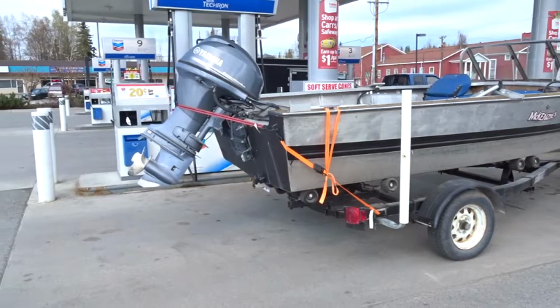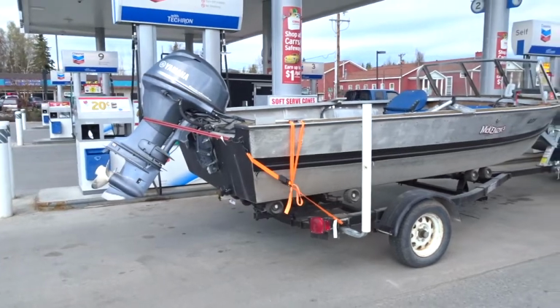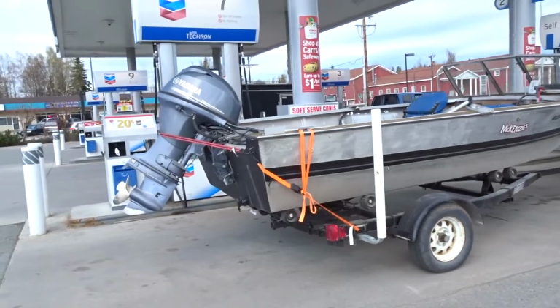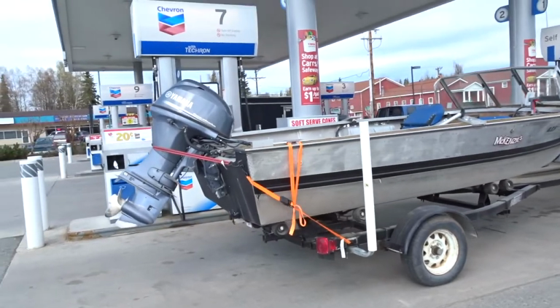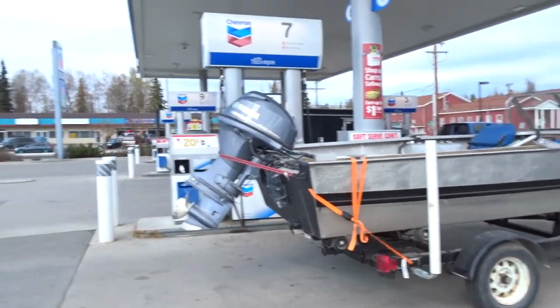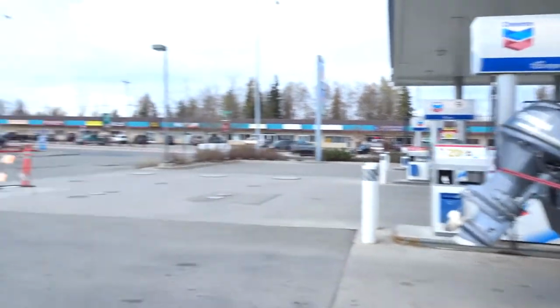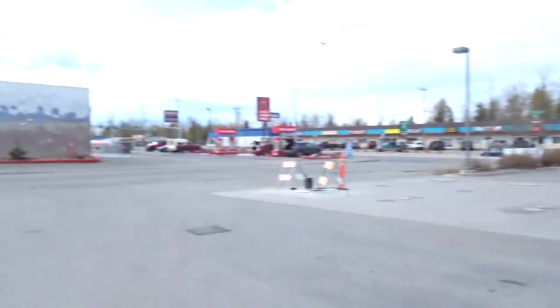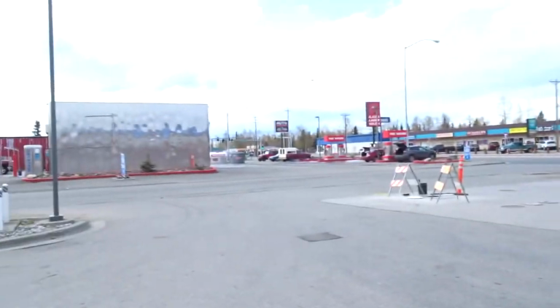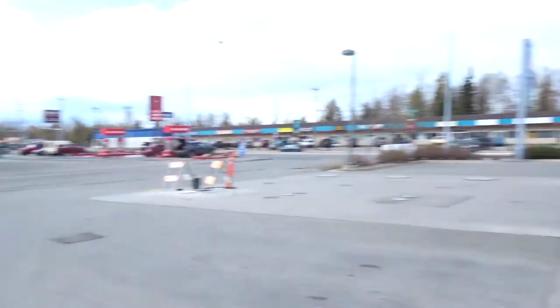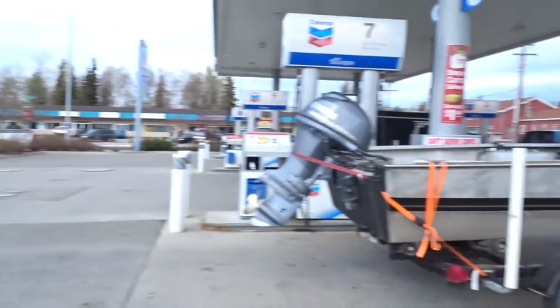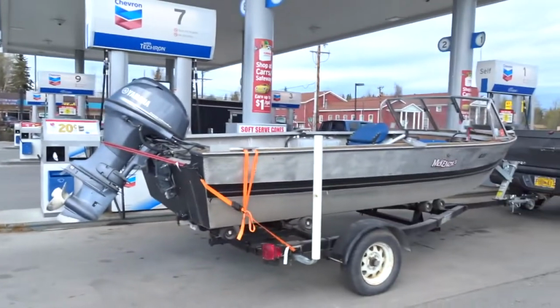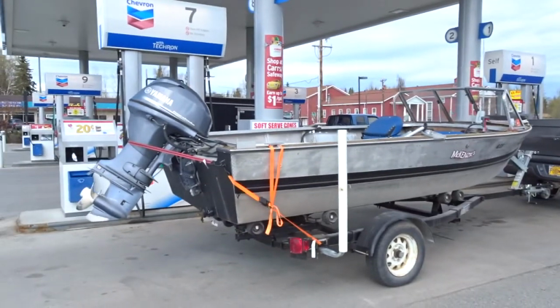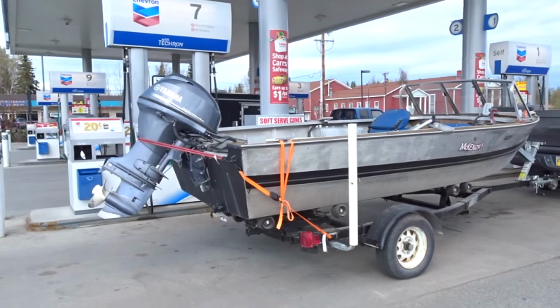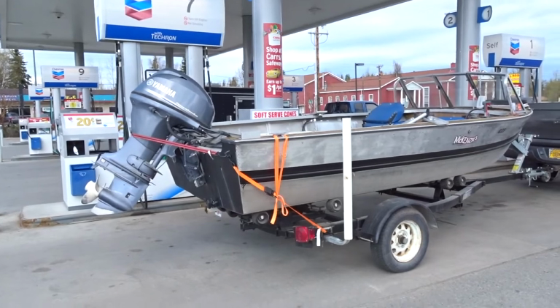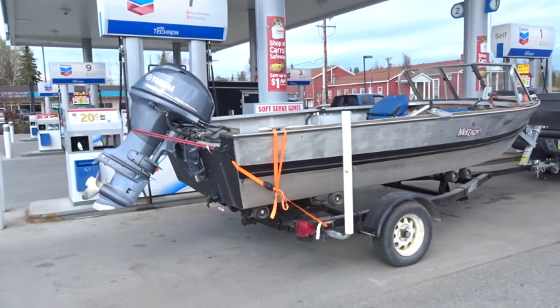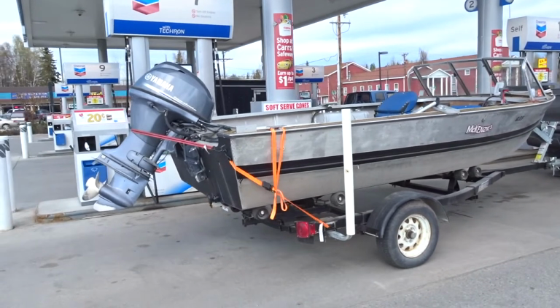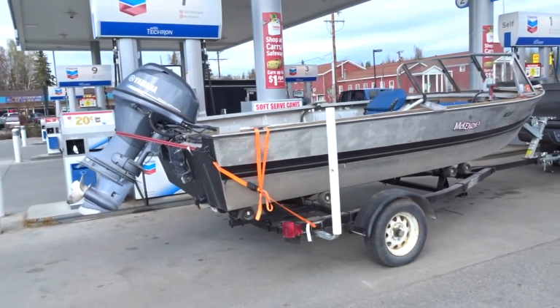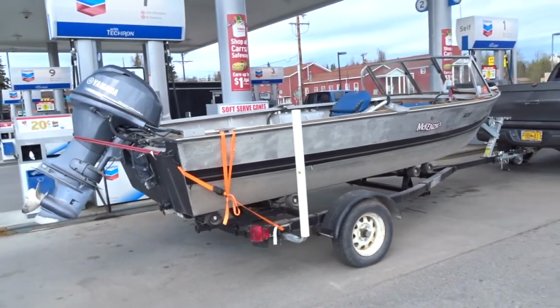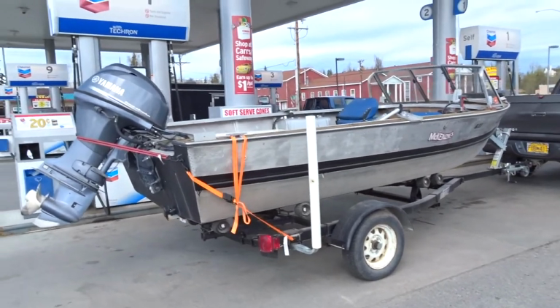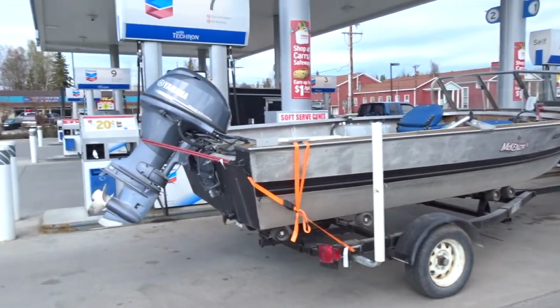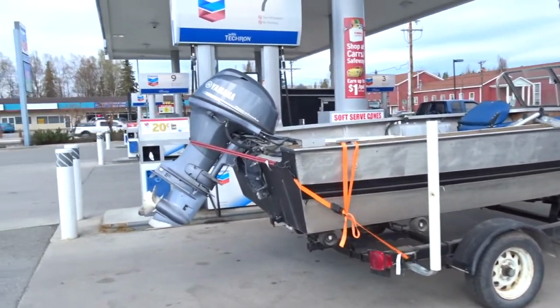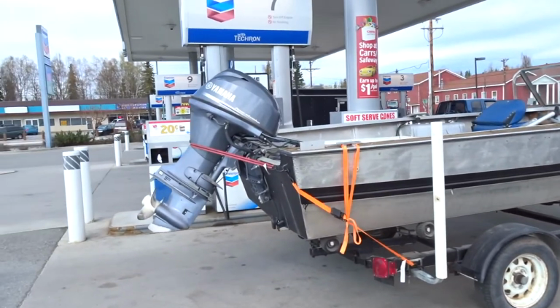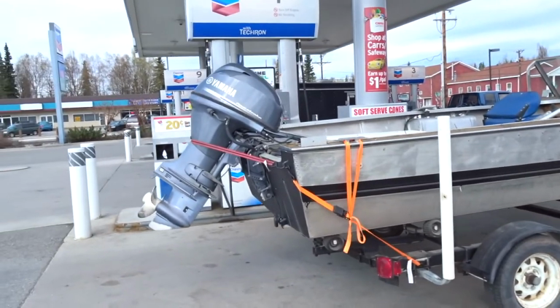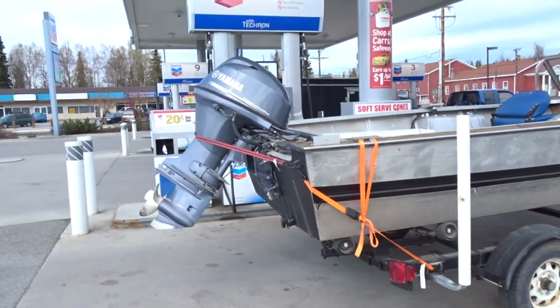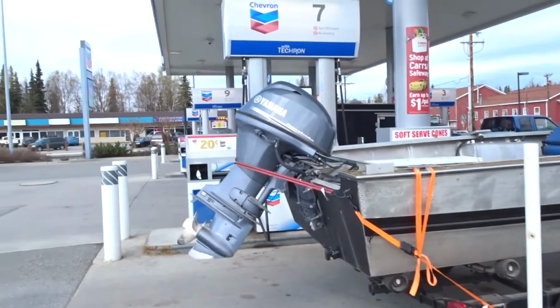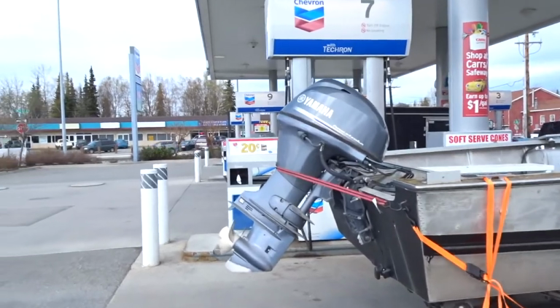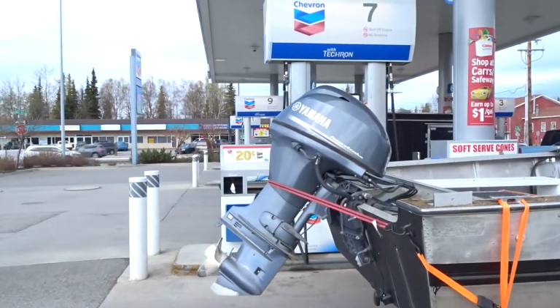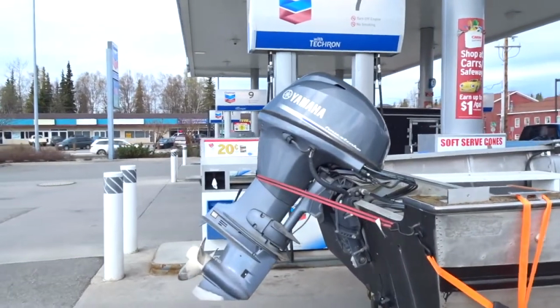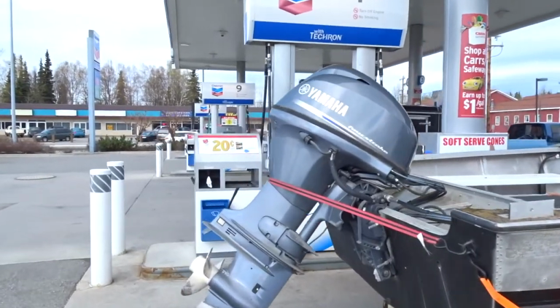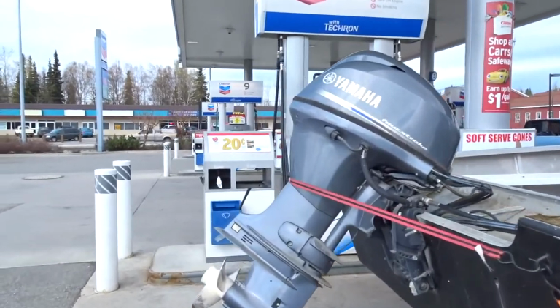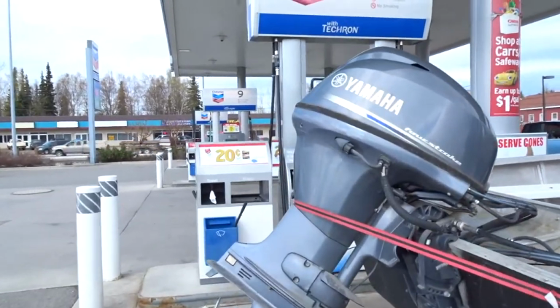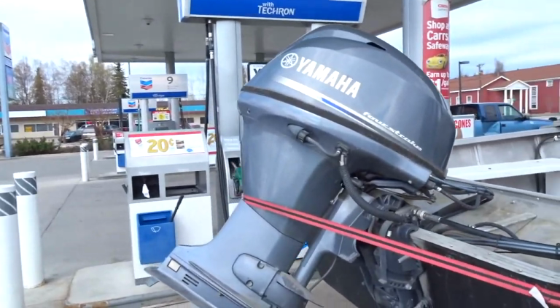What's up guys, today is a beautiful day in Anchorage, Alaska. We are headed up north to Big Lake to go test out this new boat that we purchased during the winter. It has a great Yamaha 40 horsepower 4-stroke motor.